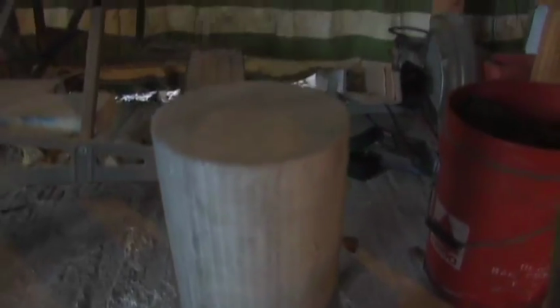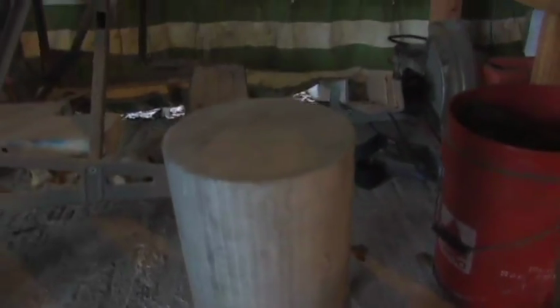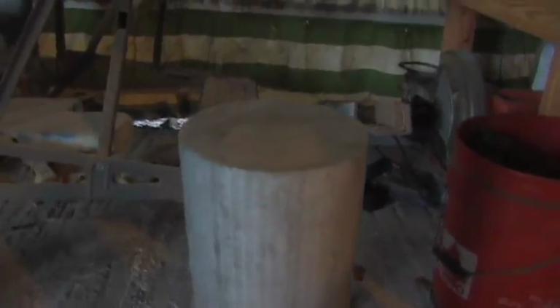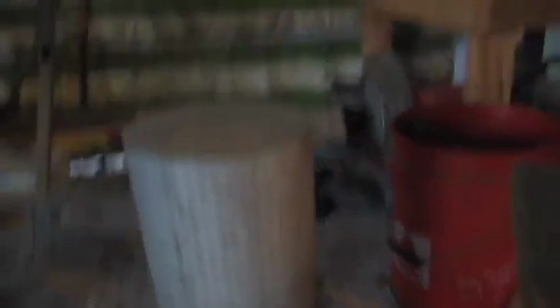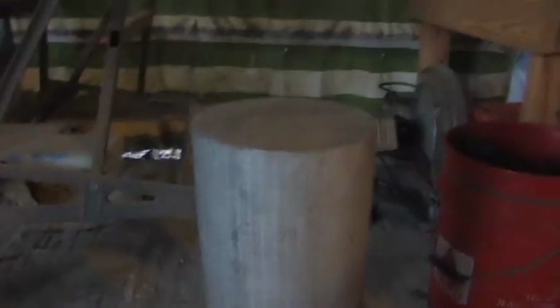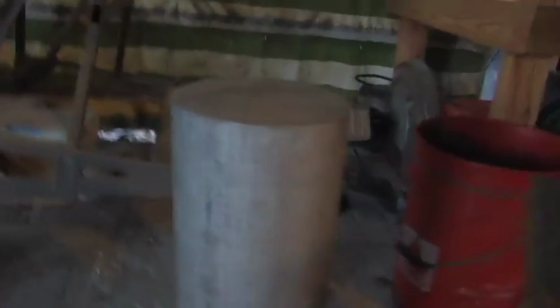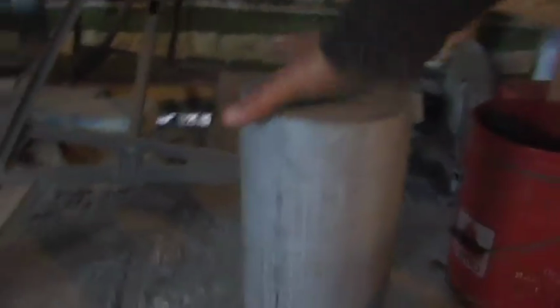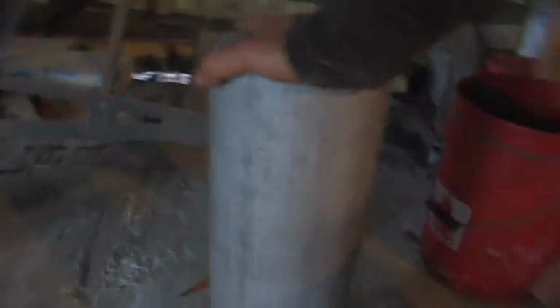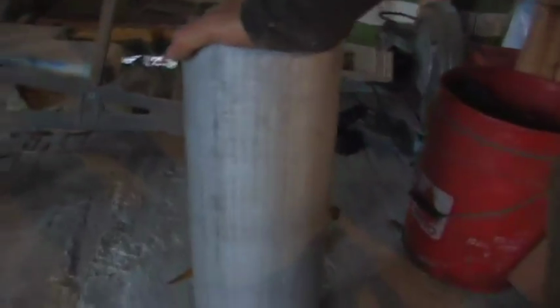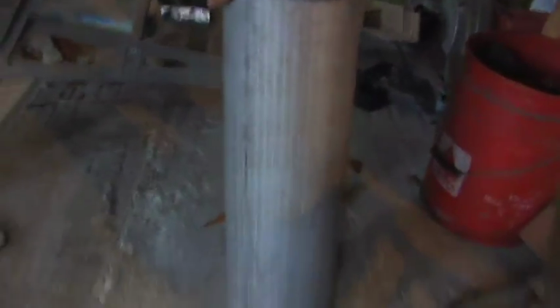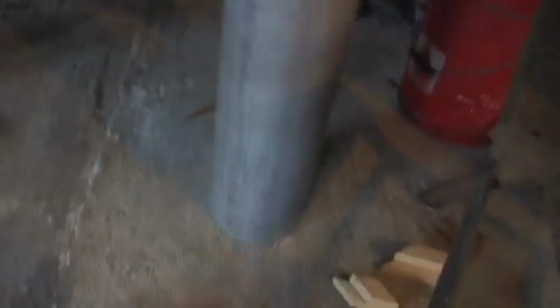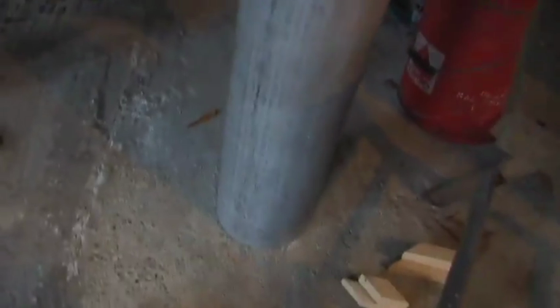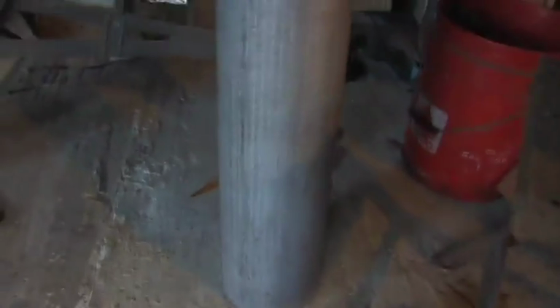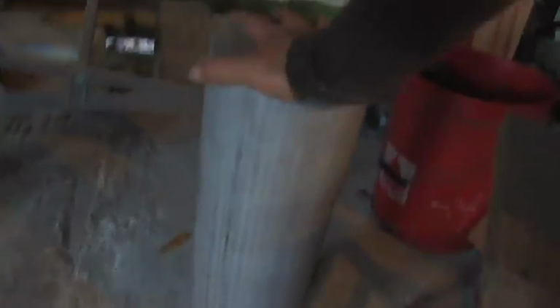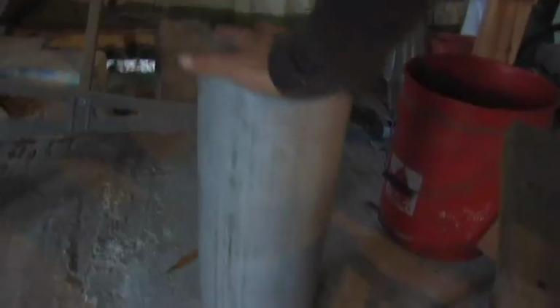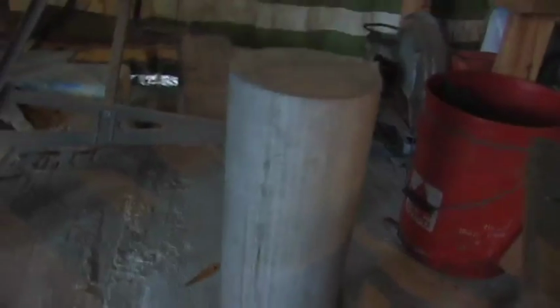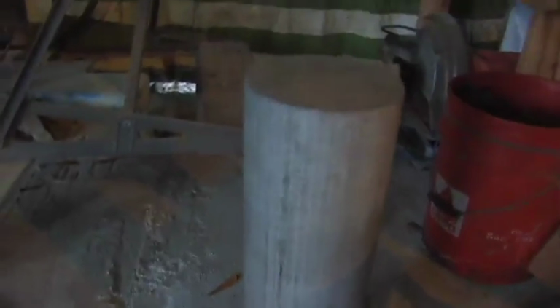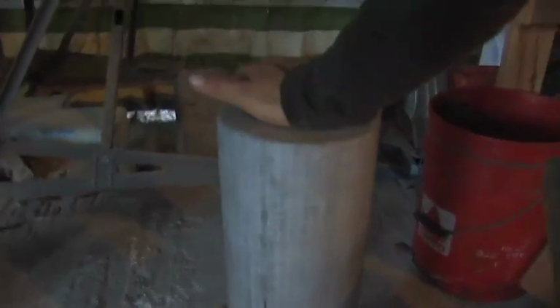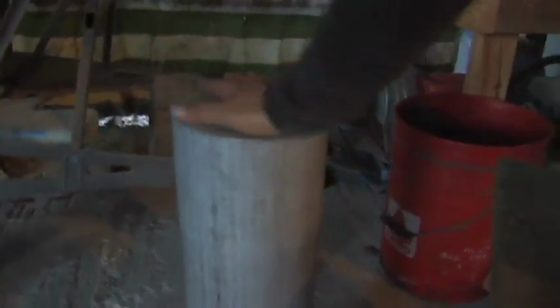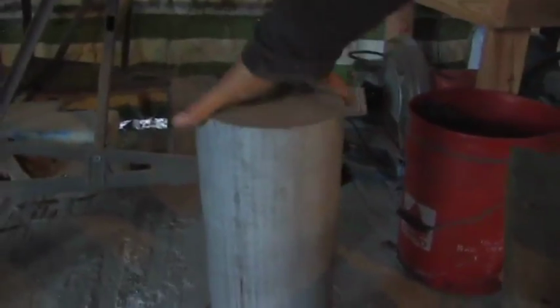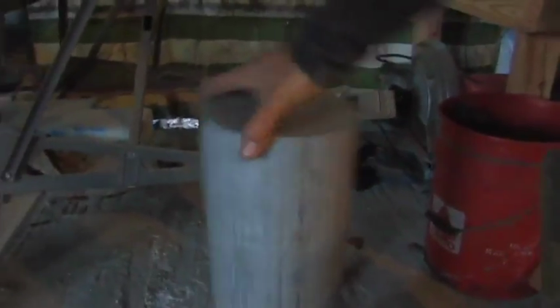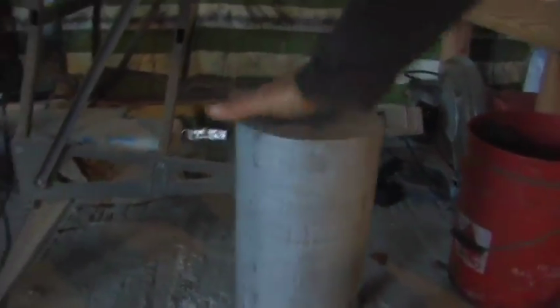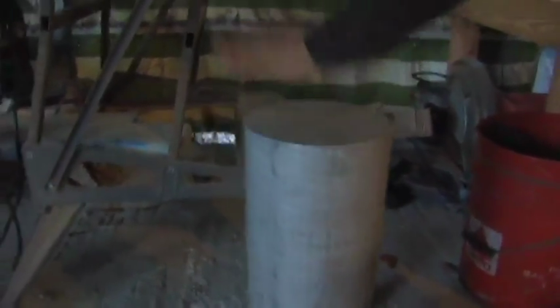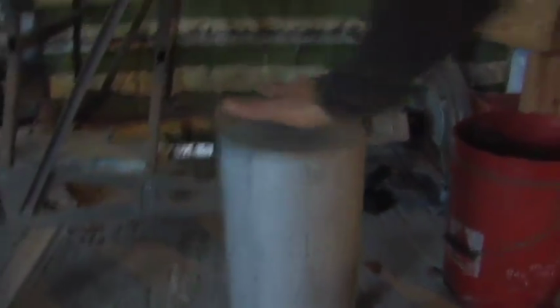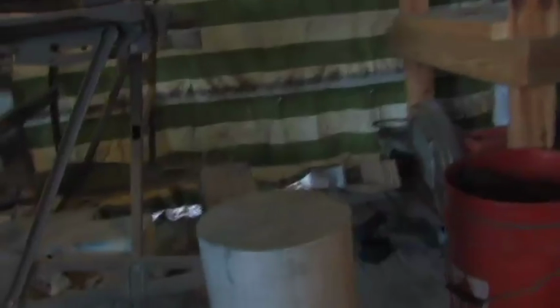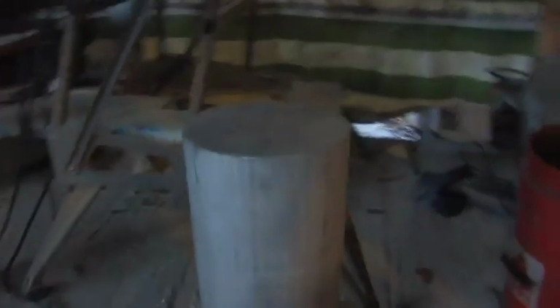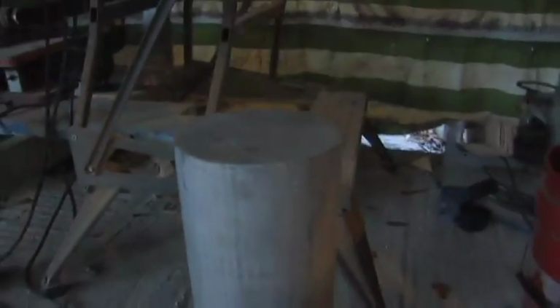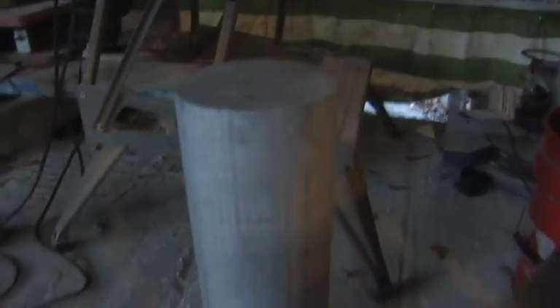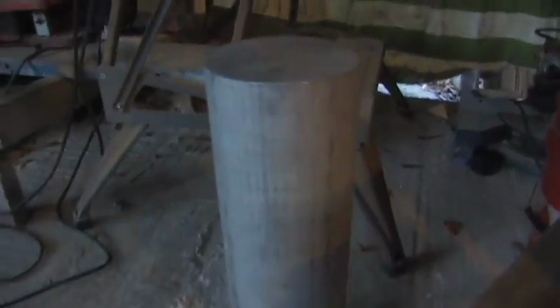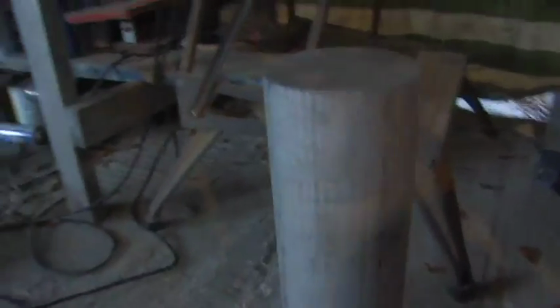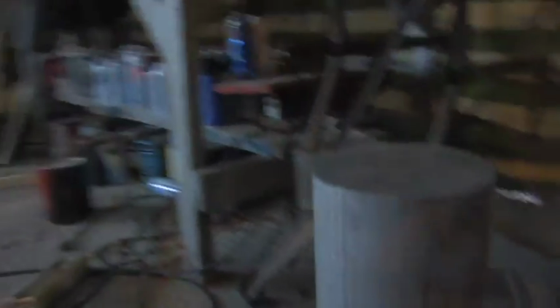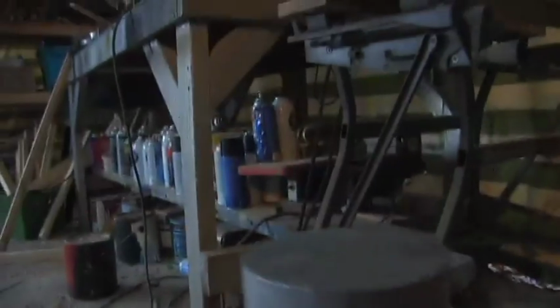Hello there, I'm your host Dan Rojas and this is a 40 or 50 pound aluminum ingot that I have. It's solid aluminum. This is probably several miles of aluminum foil in there.